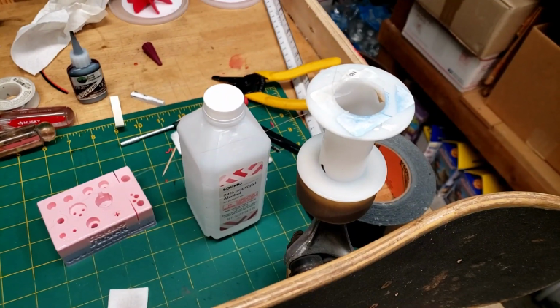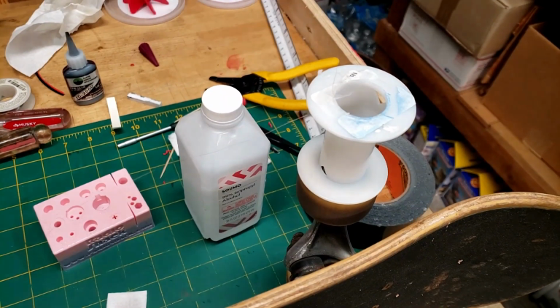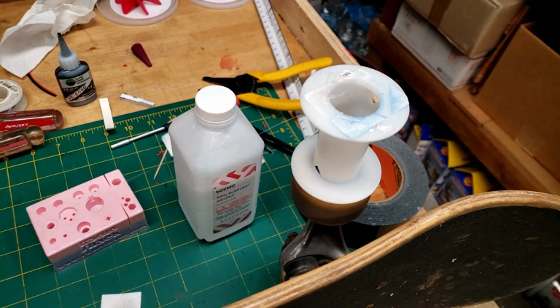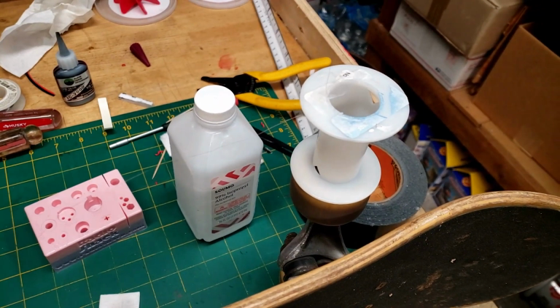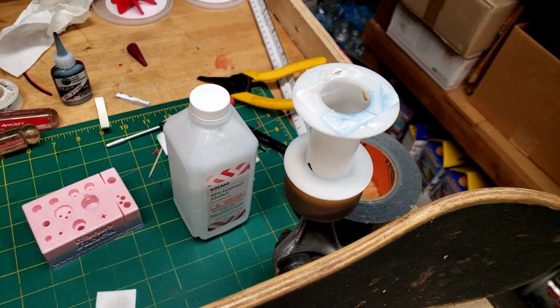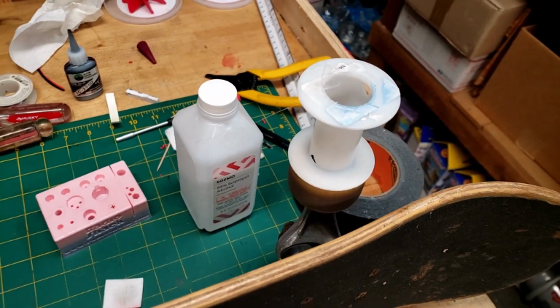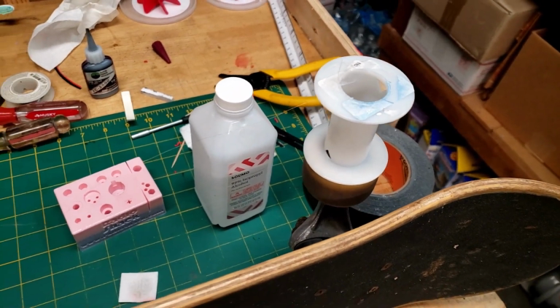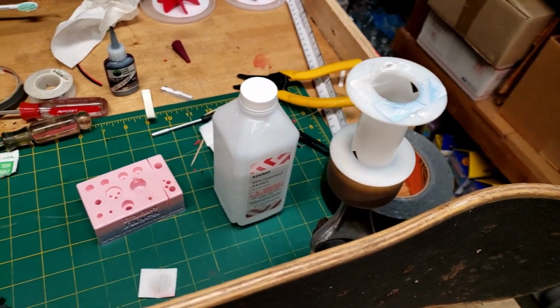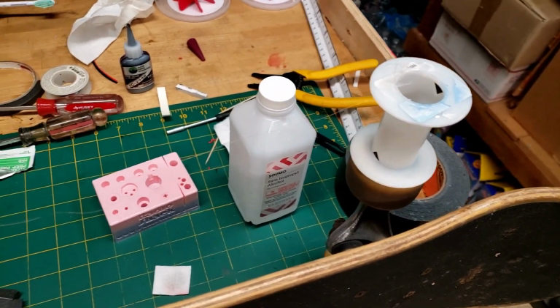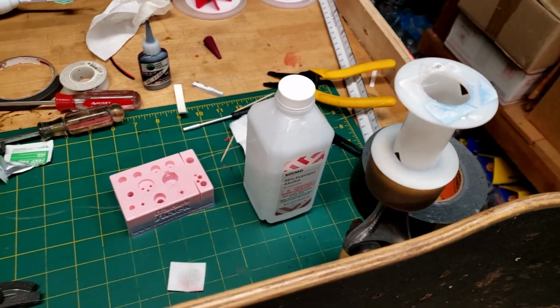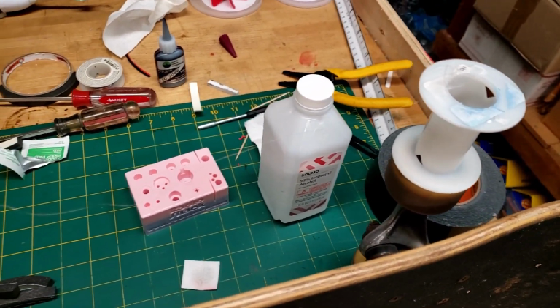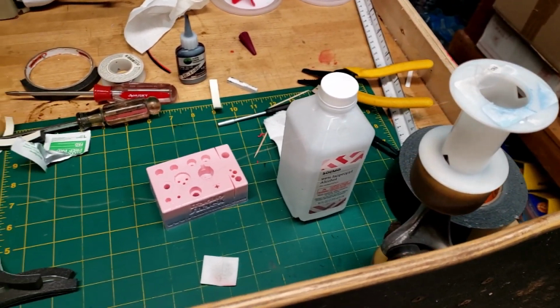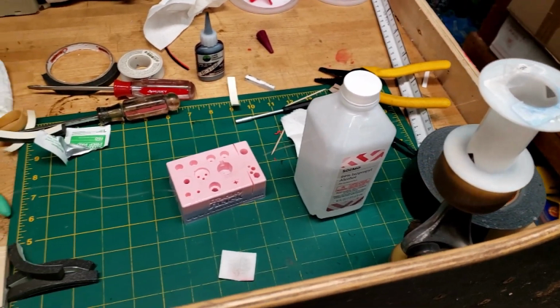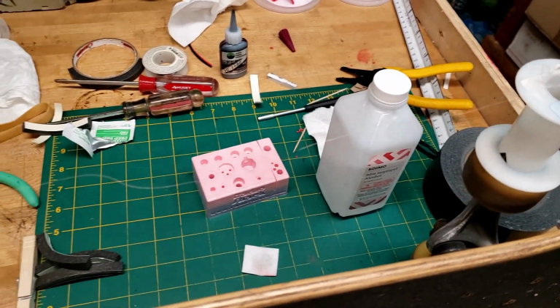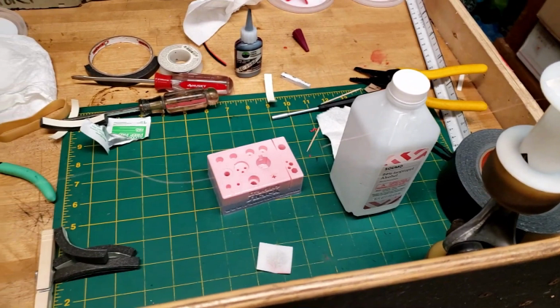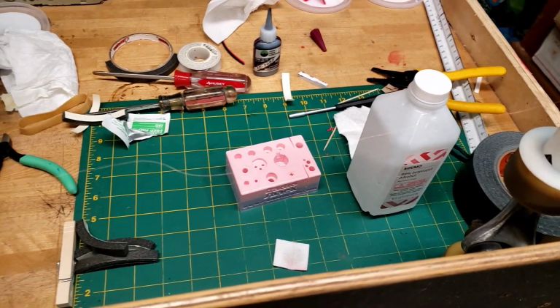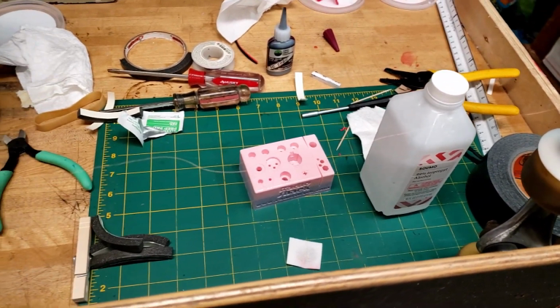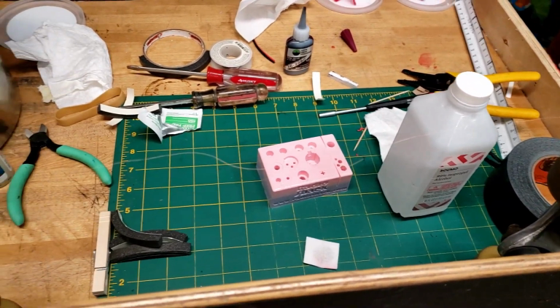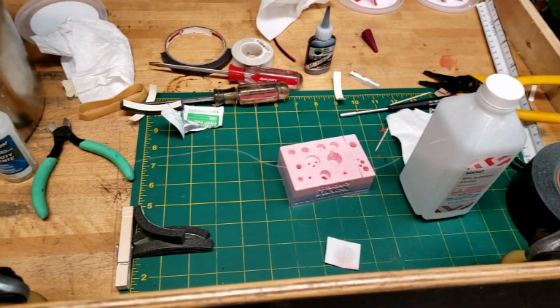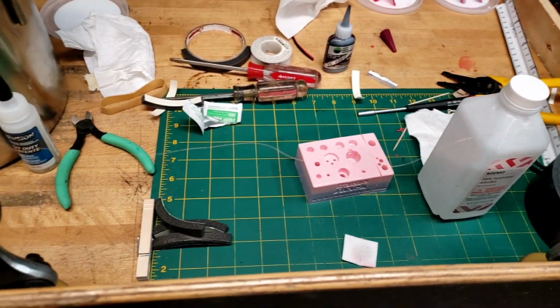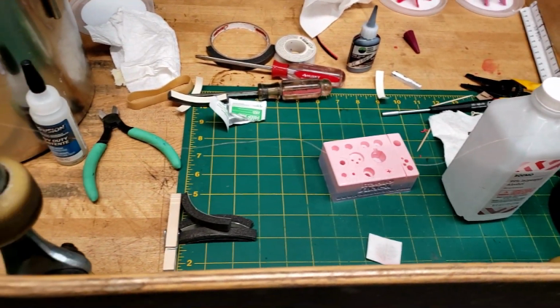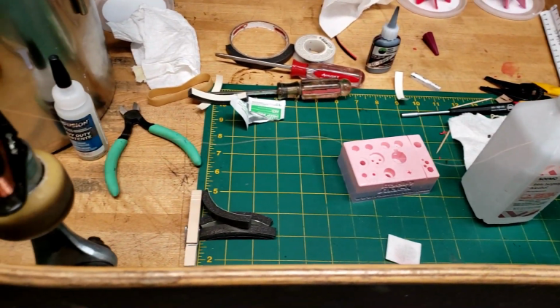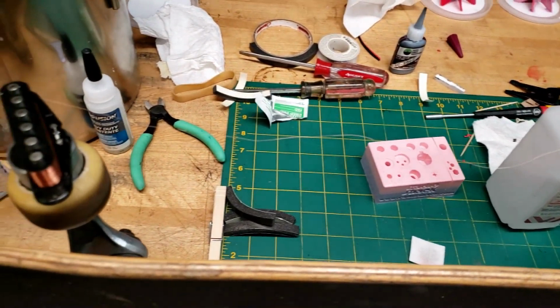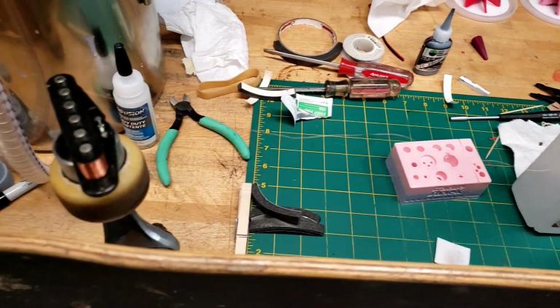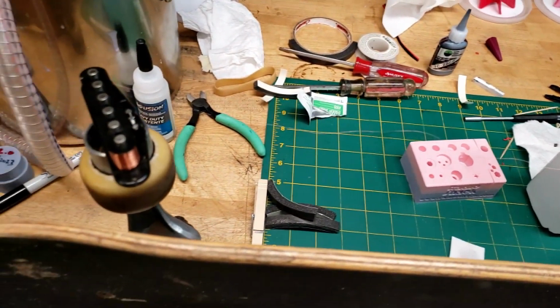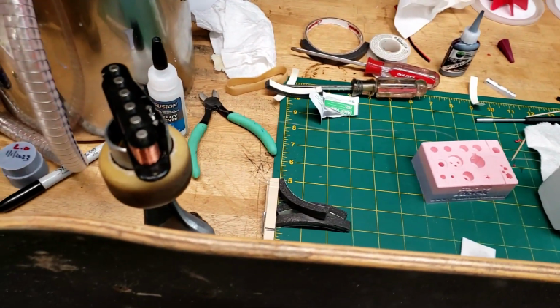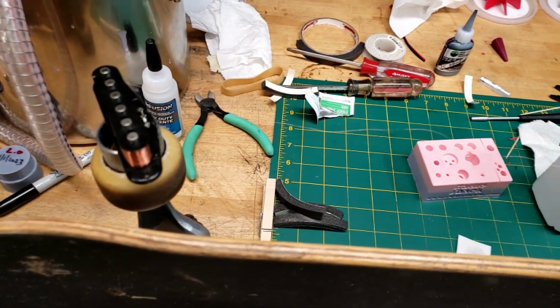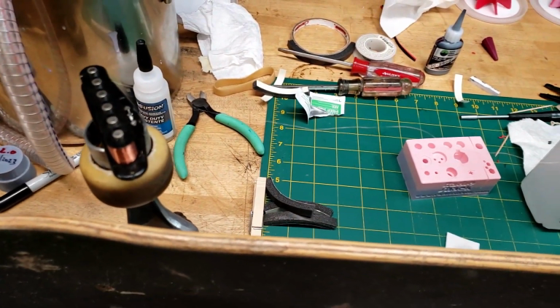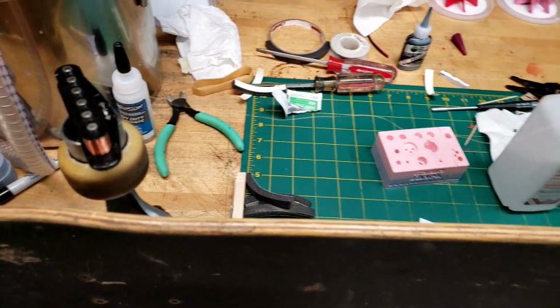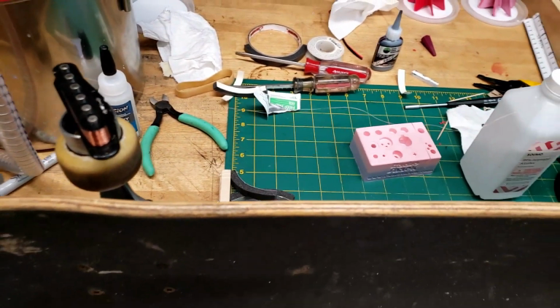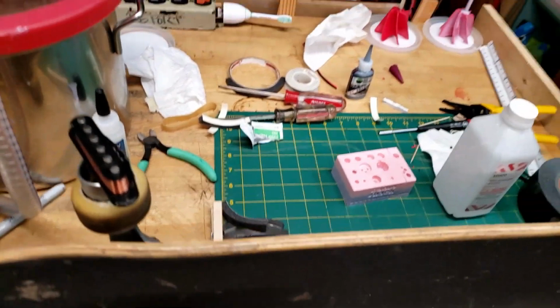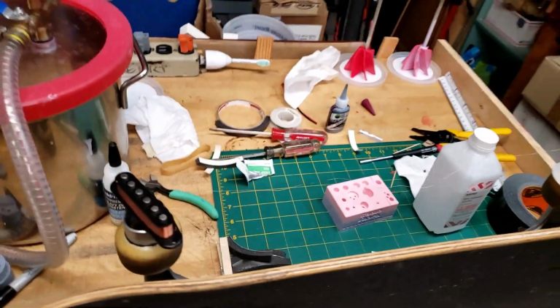So I took an old skateboard and set it up on its edge, and glued a spool to one side and a magnet to the other side, and harvested the wire from an old pickup.